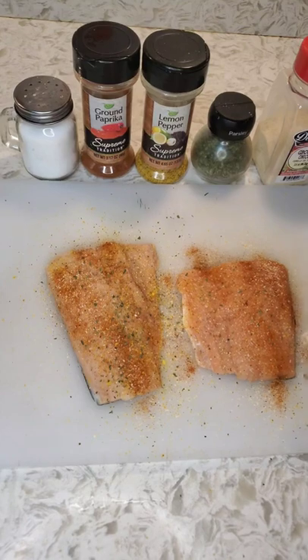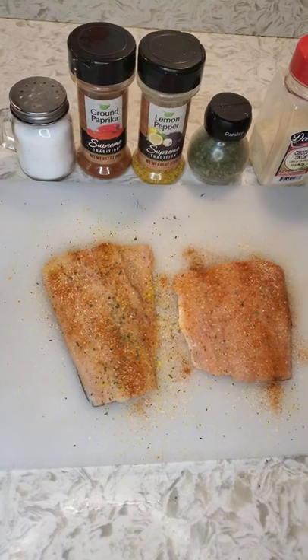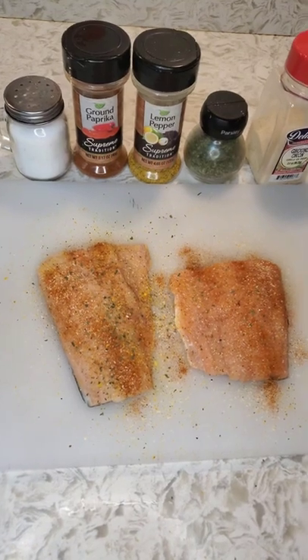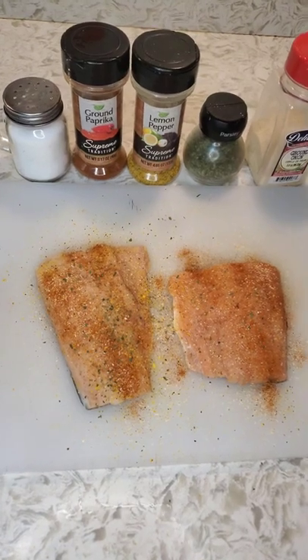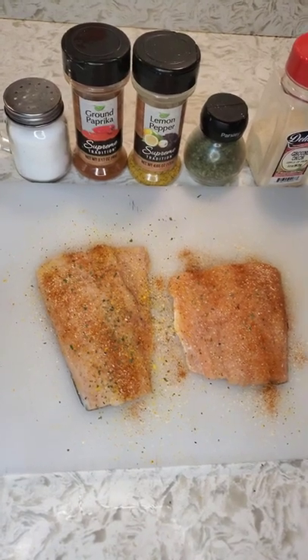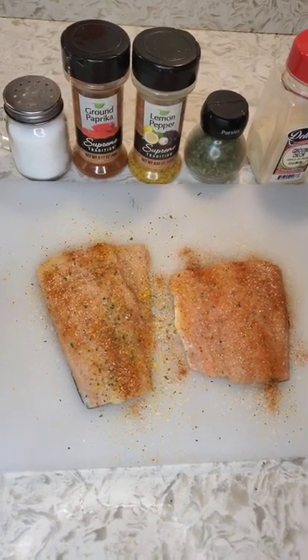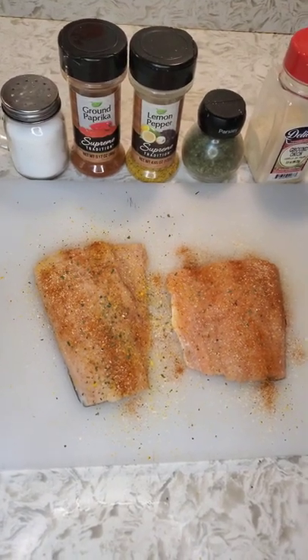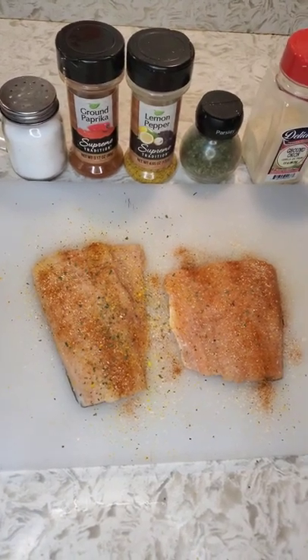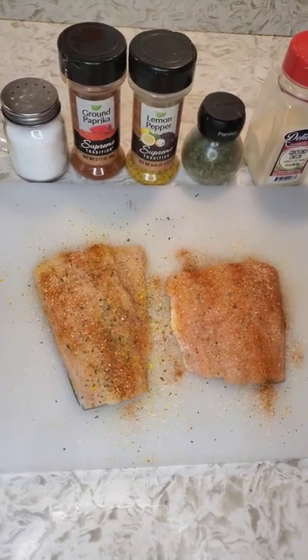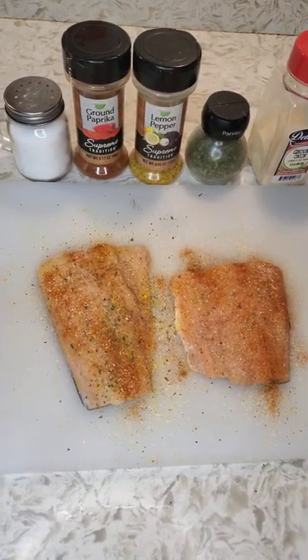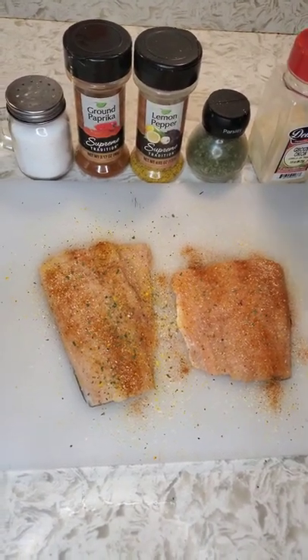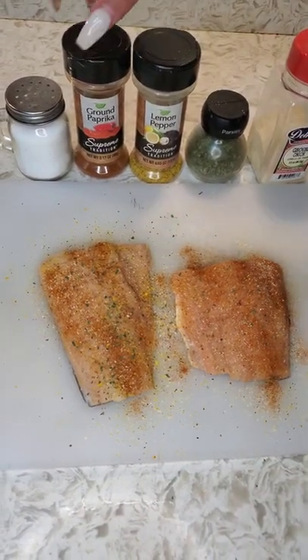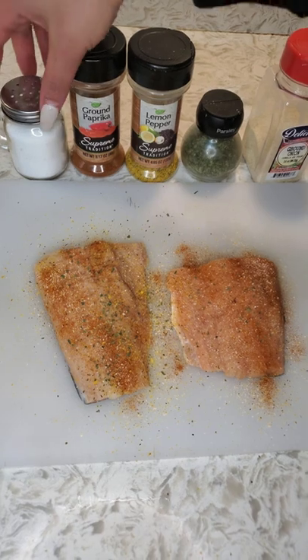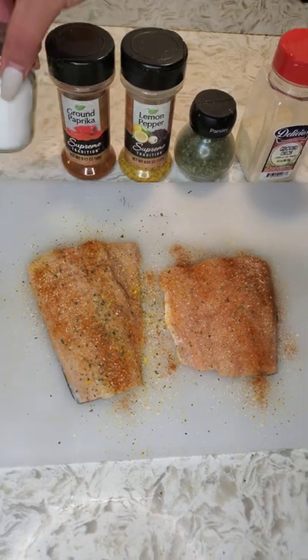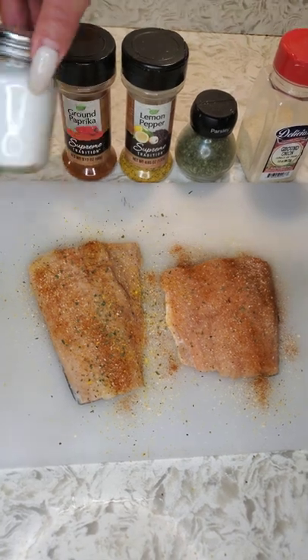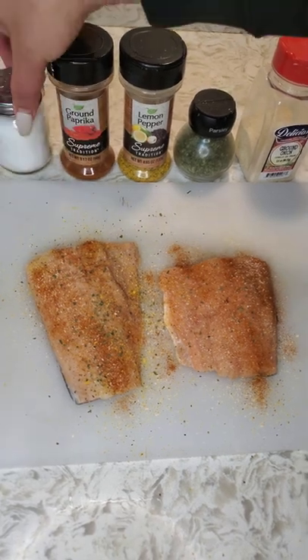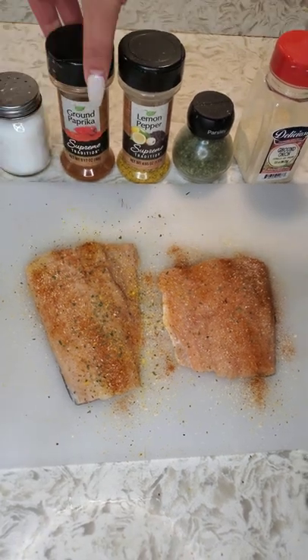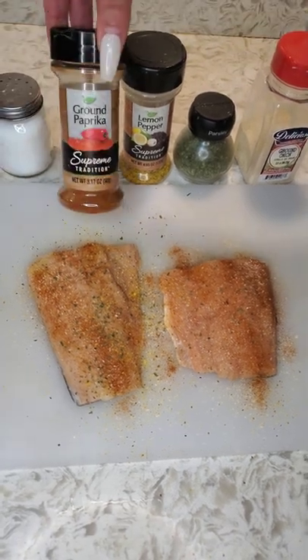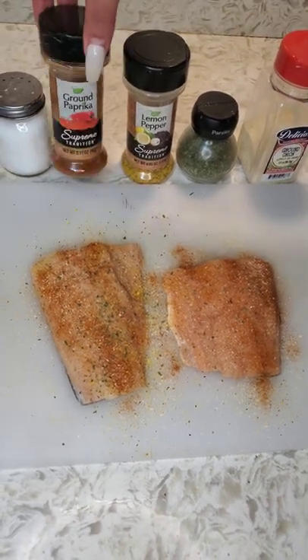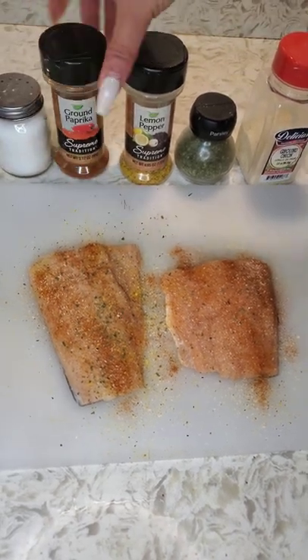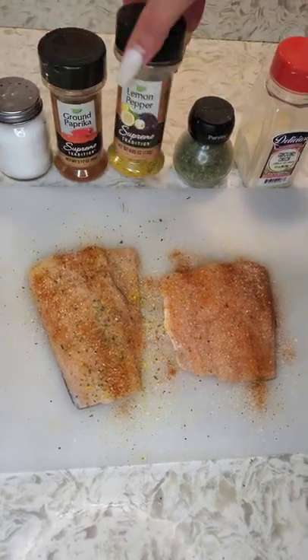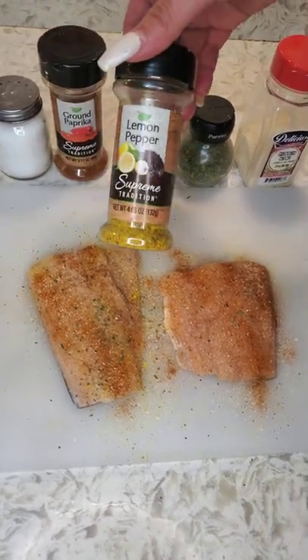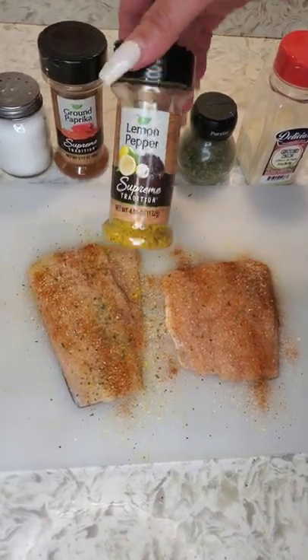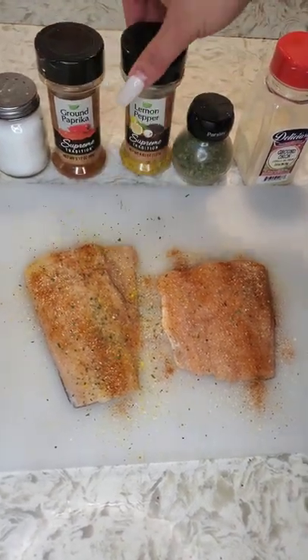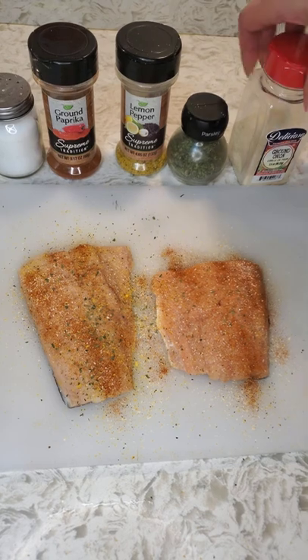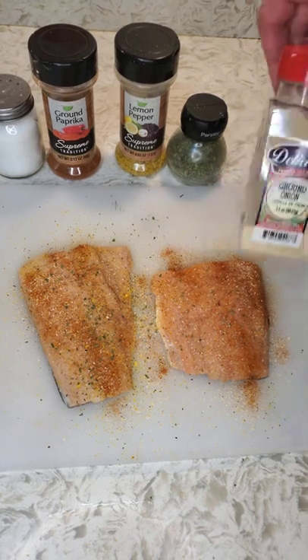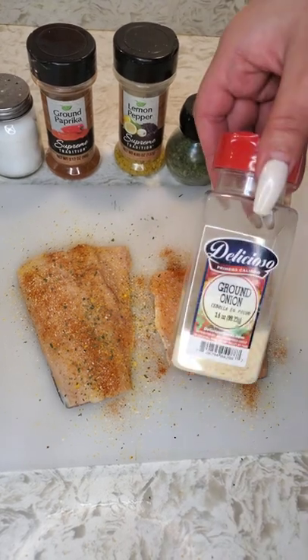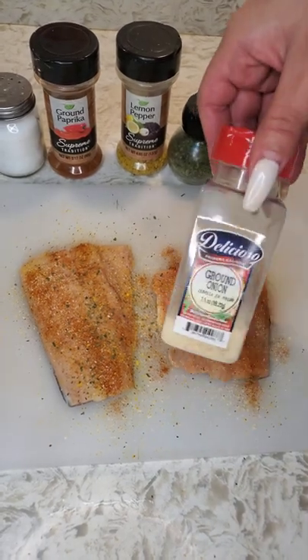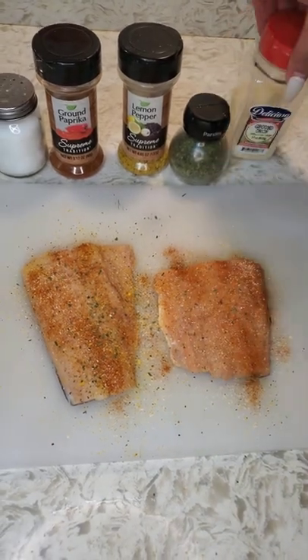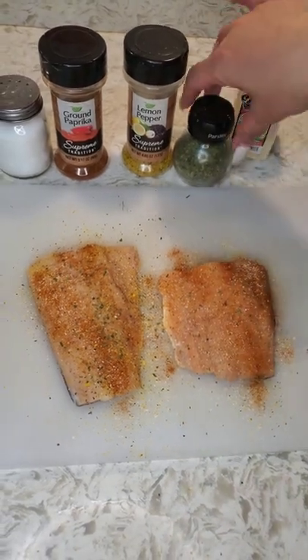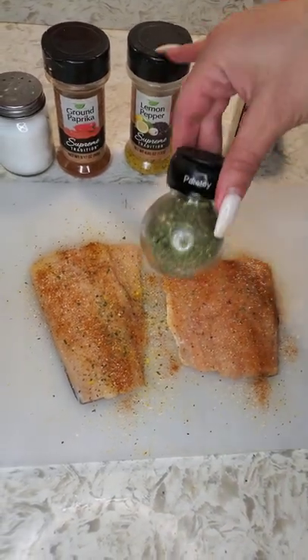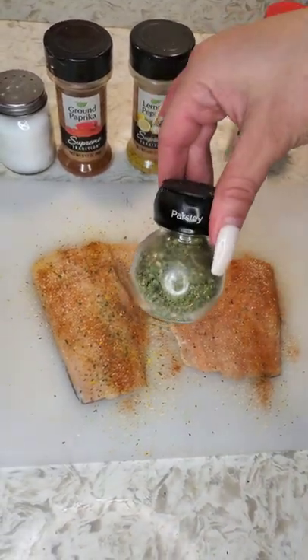Okay so here we have our Dollar Tree salmon. We washed it with some lime, we patted it dry, then we seasoned it with a little bit of salt, some paprika, main ingredient lemon and pepper, a little bit of ground onion, and some parsley.